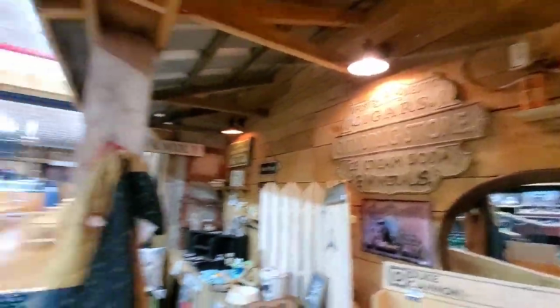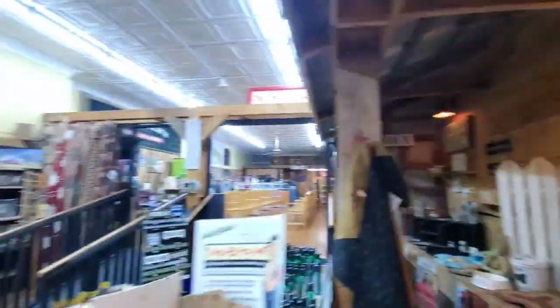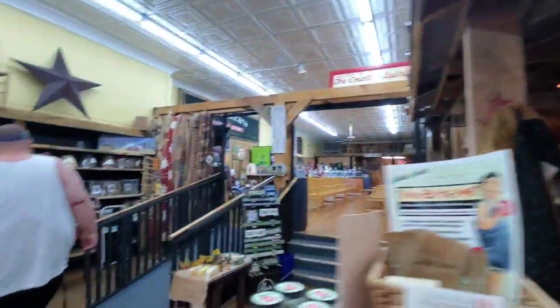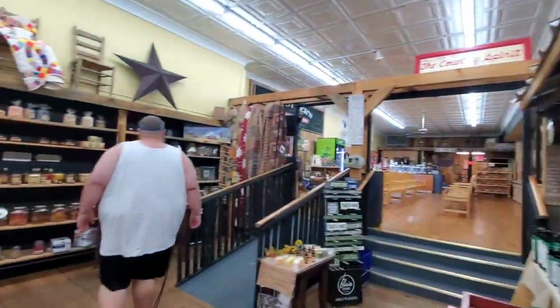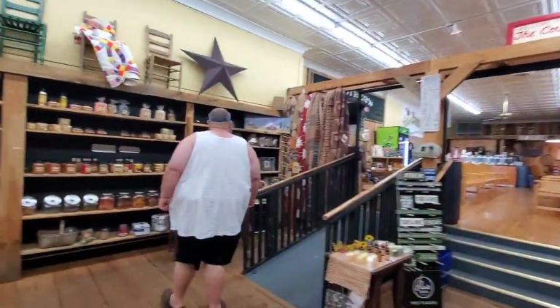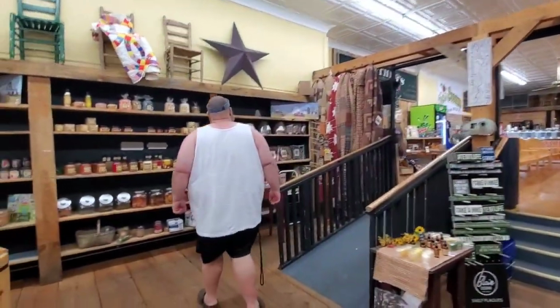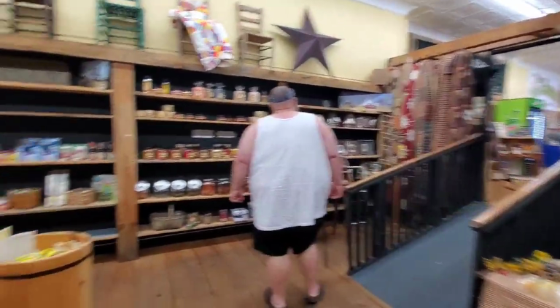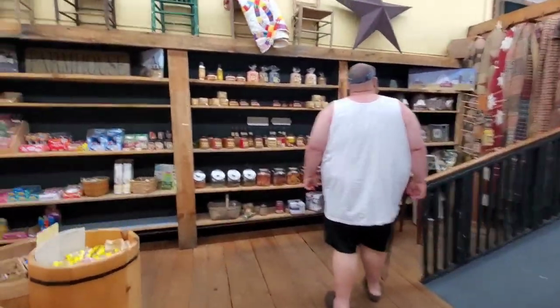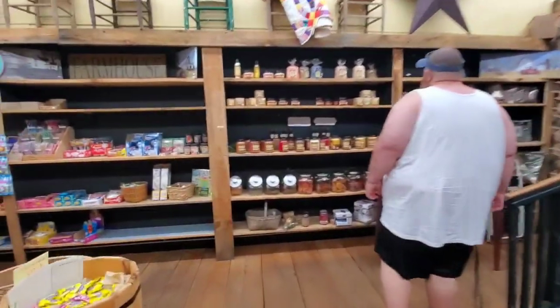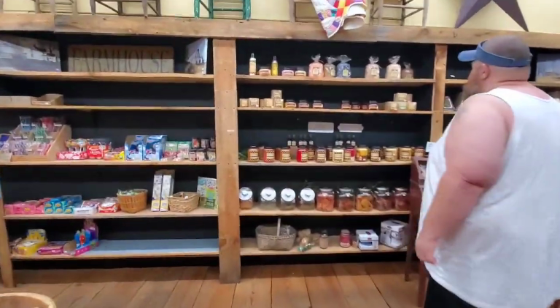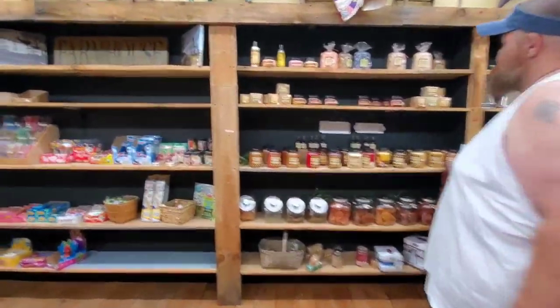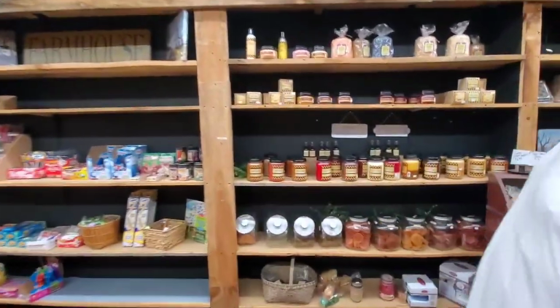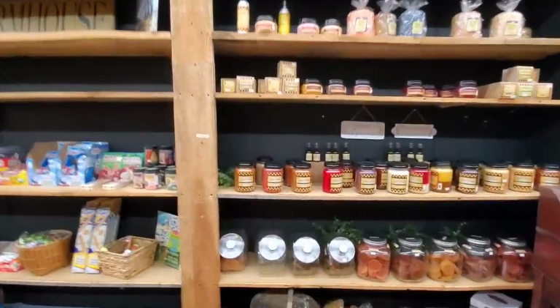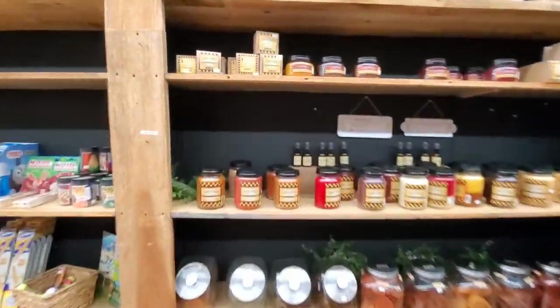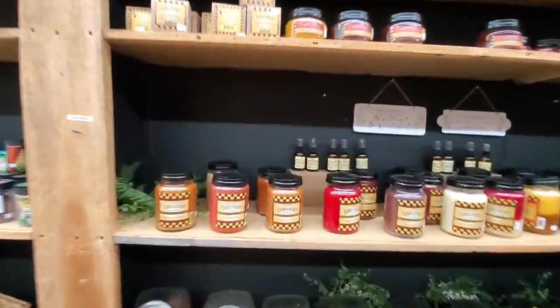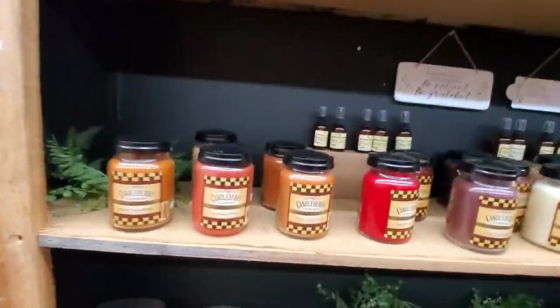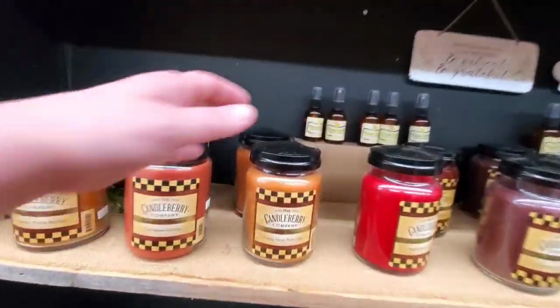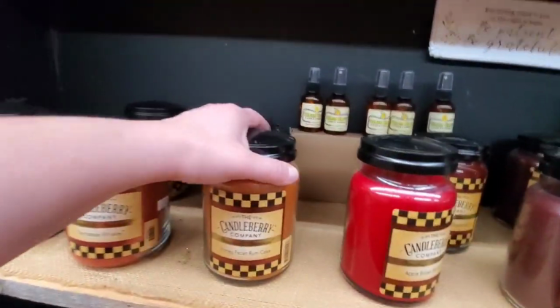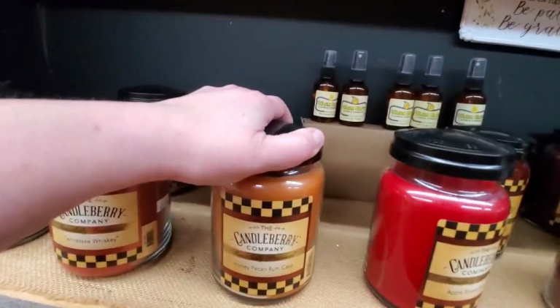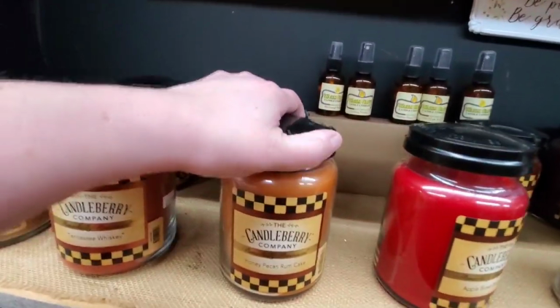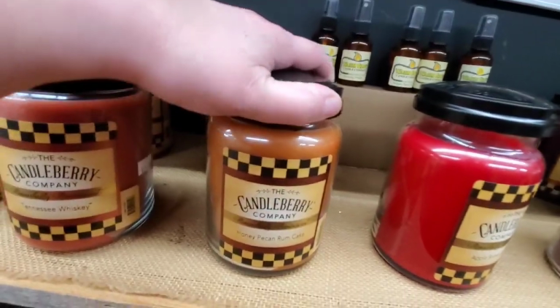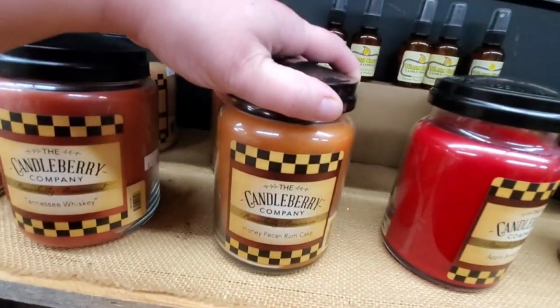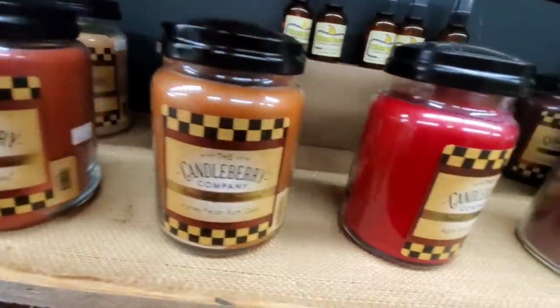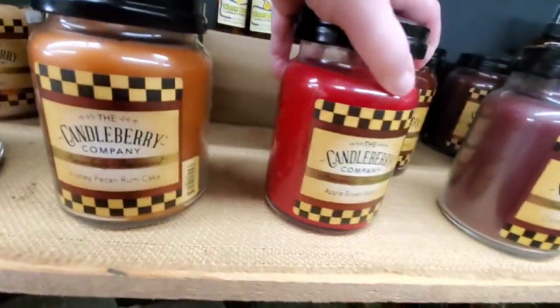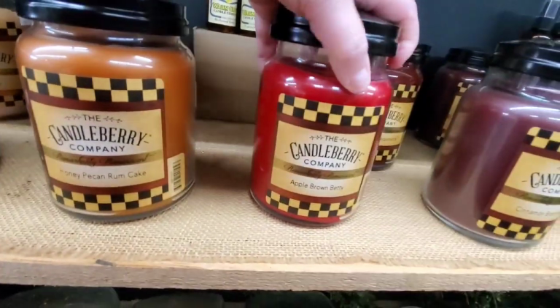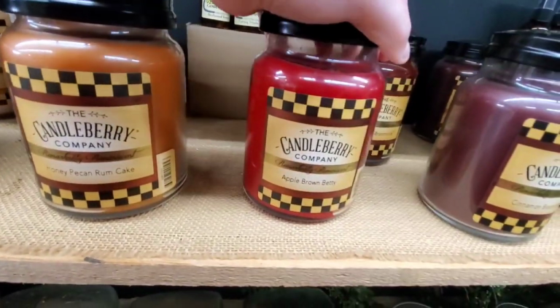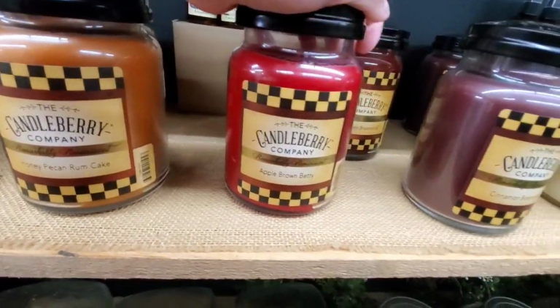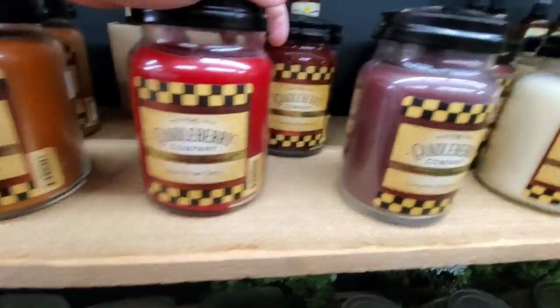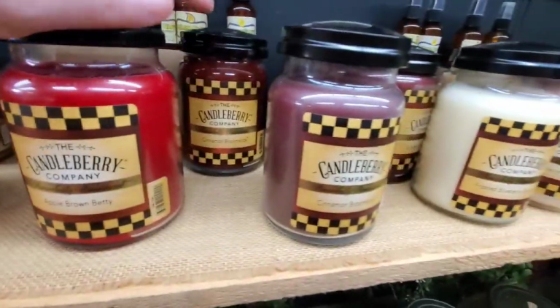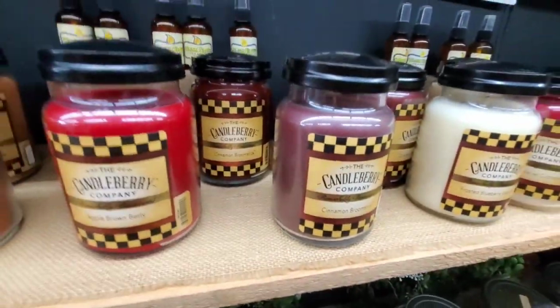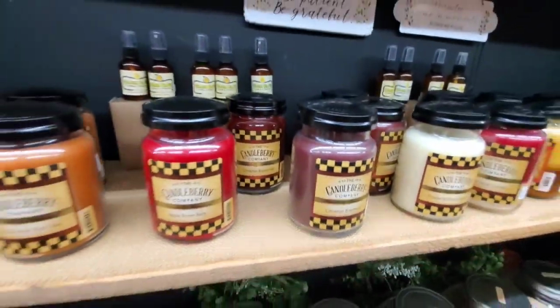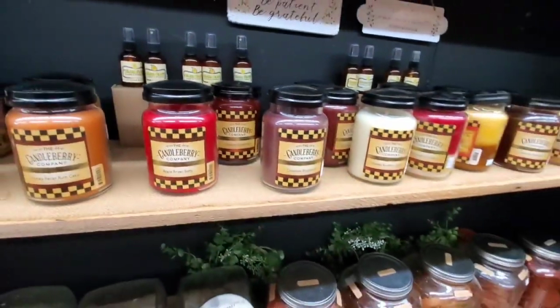It's just neat stuff, I'm telling you. Let's see what we've got over here. Candles — honey pecan rum cake, apple brown Betty, cinnamon broomstick. Awesome.